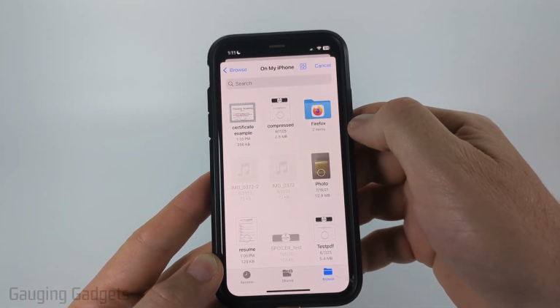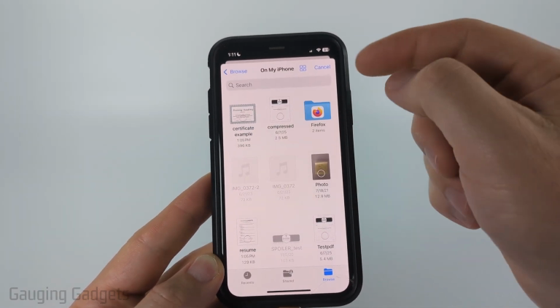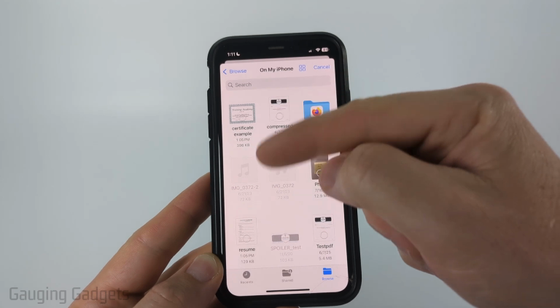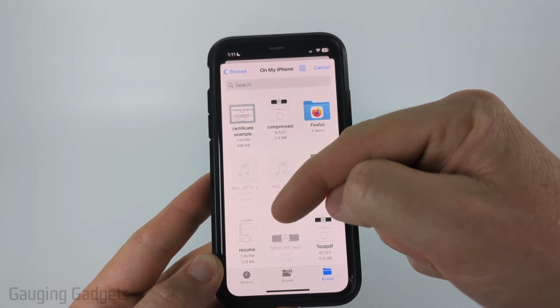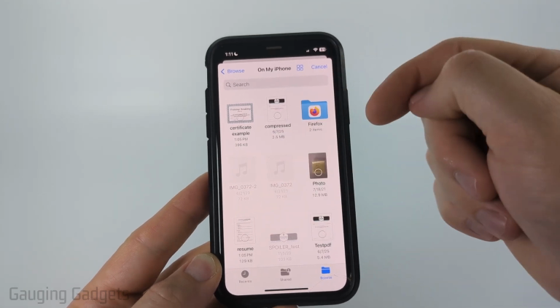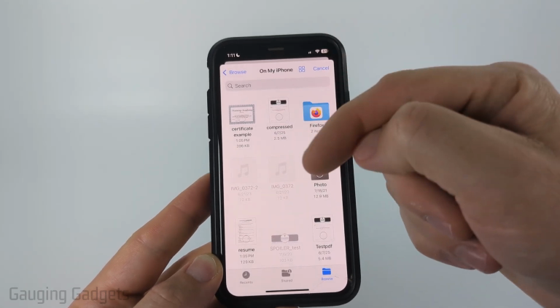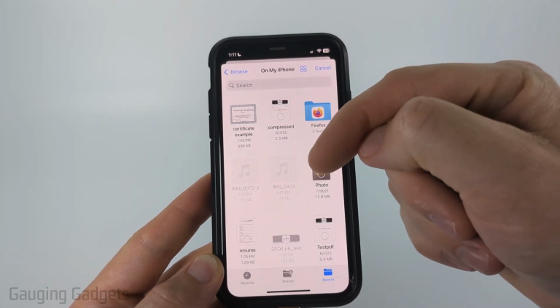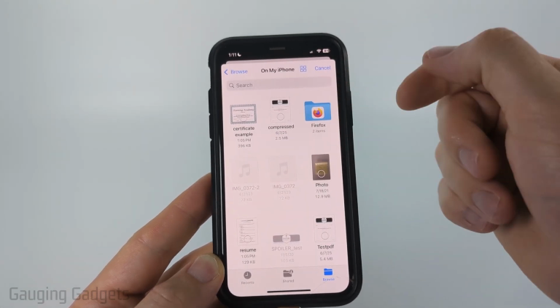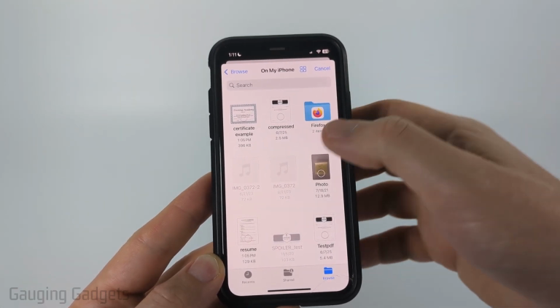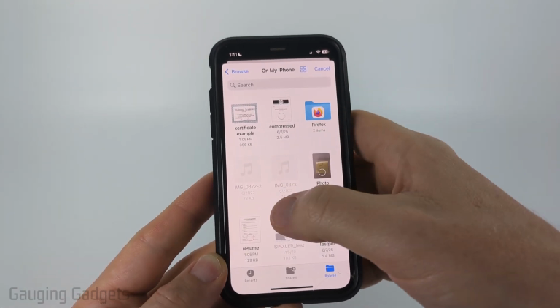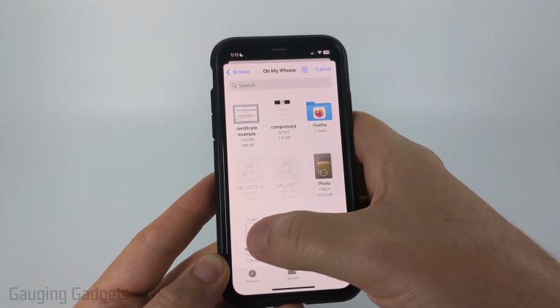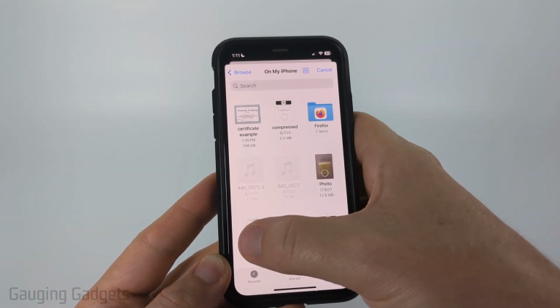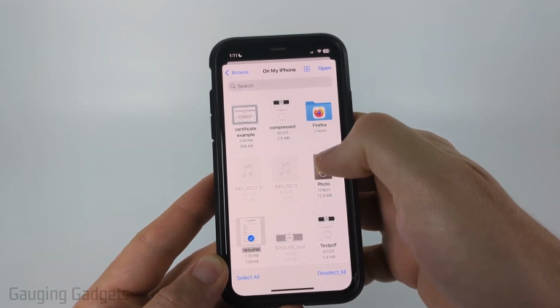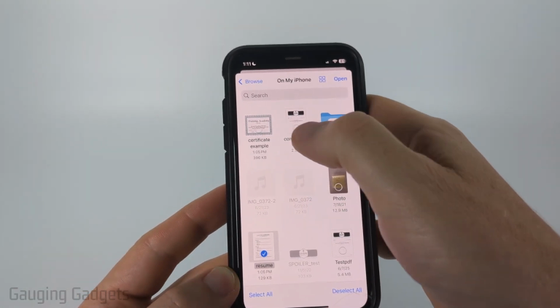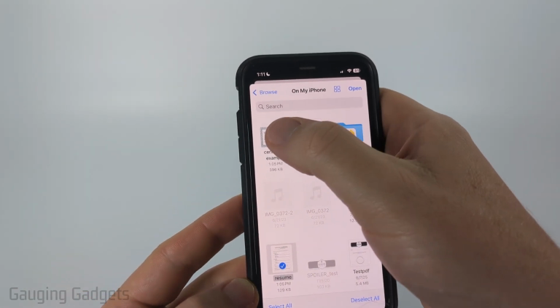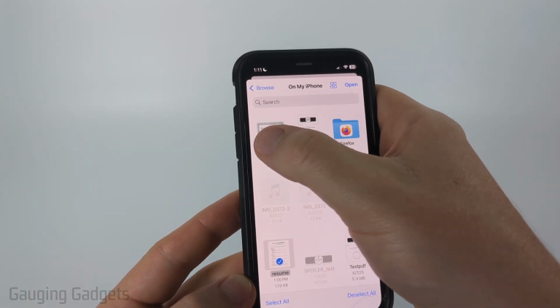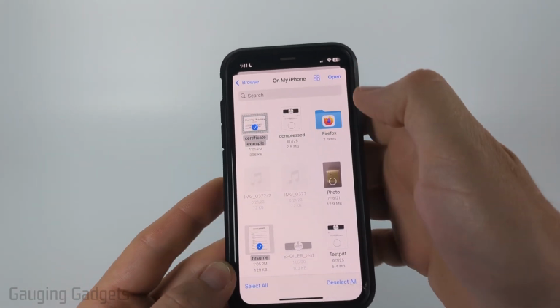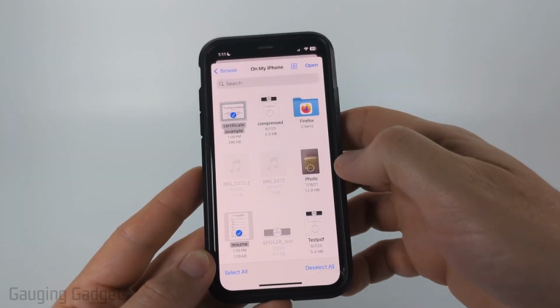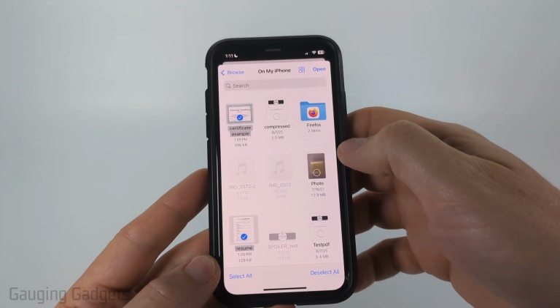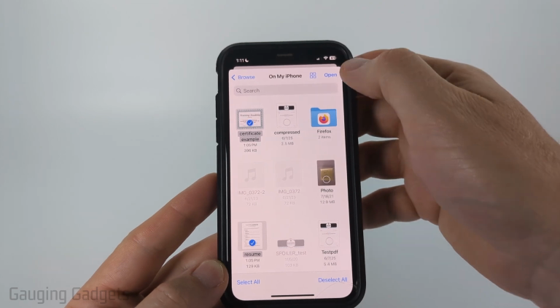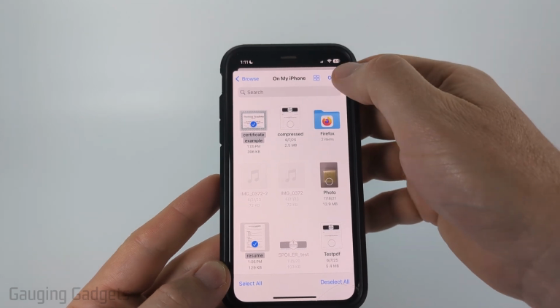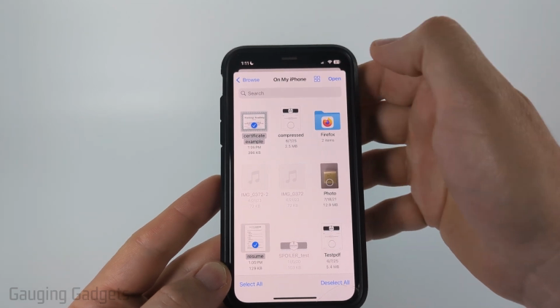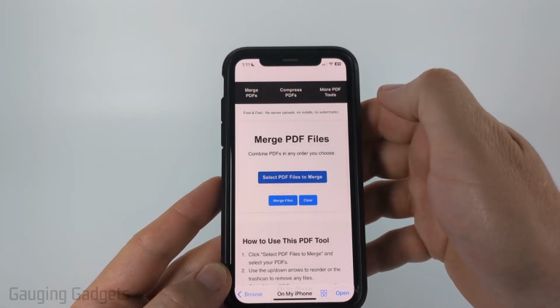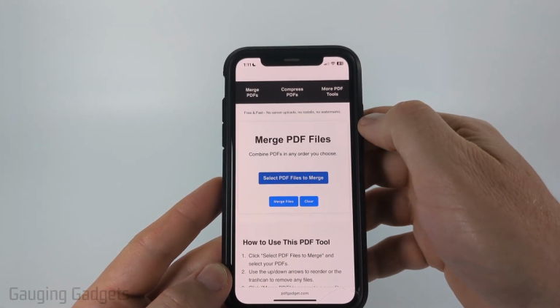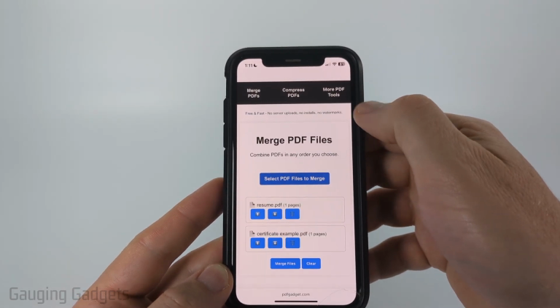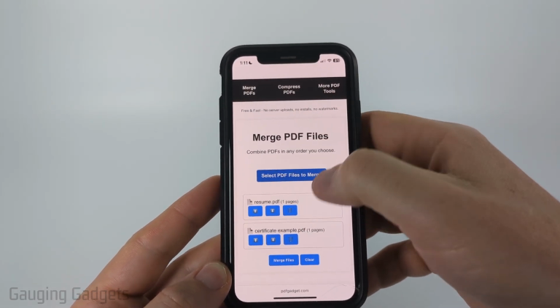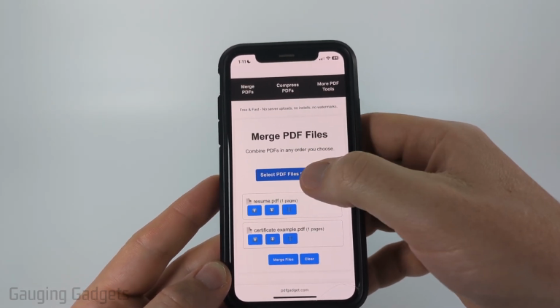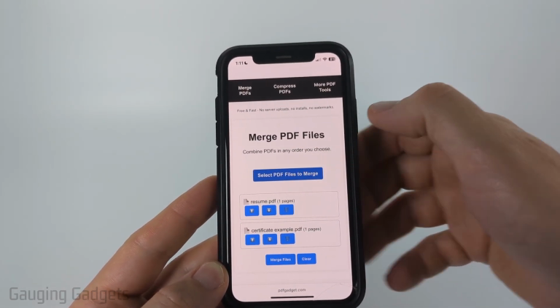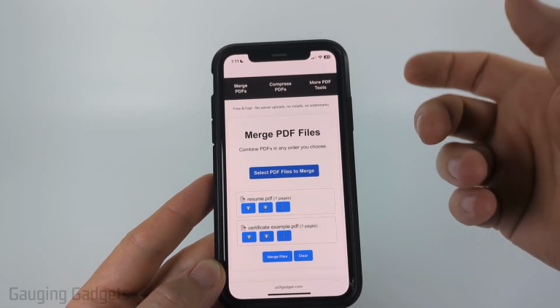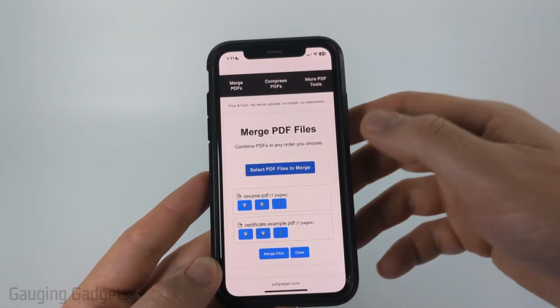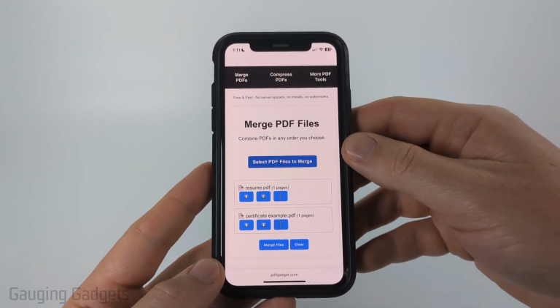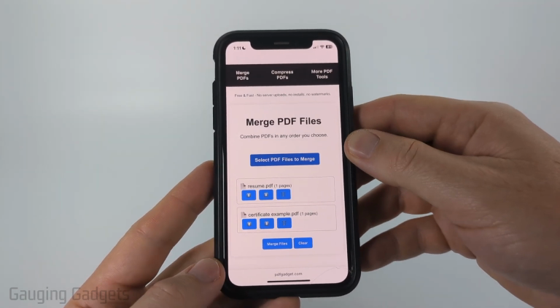Once you do that, find the PDFs that you want to merge. I'm going to select this resume and a certificate, and then select open. You can continue to add as many PDFs as you want to.